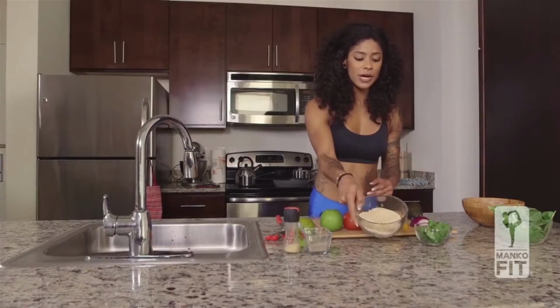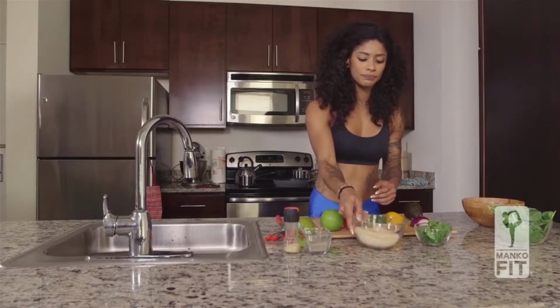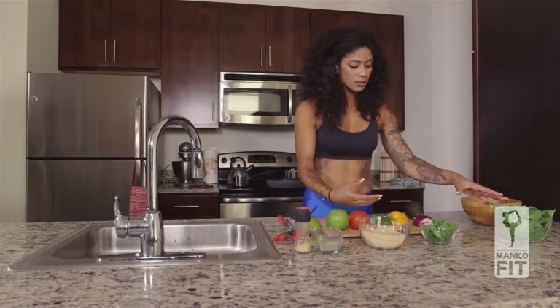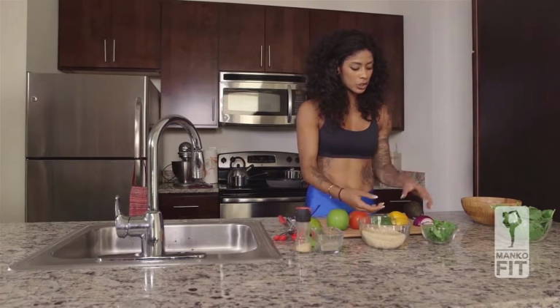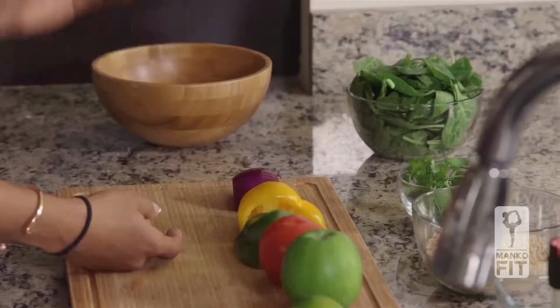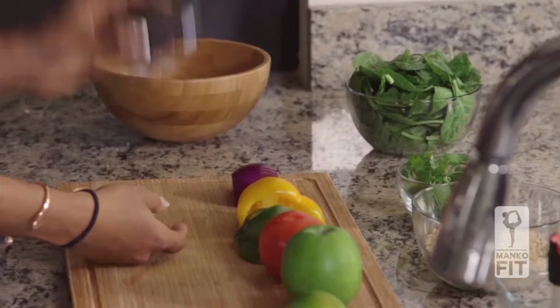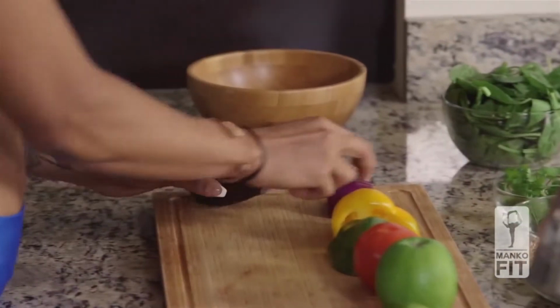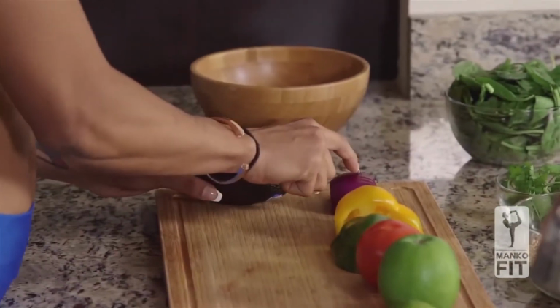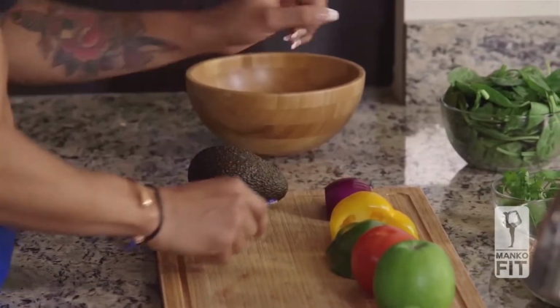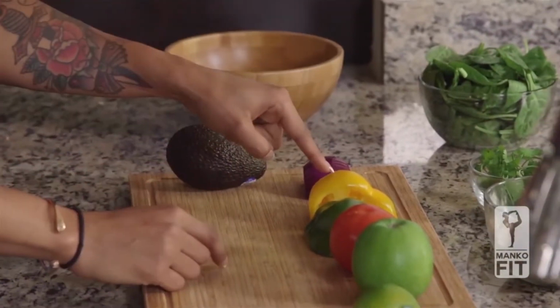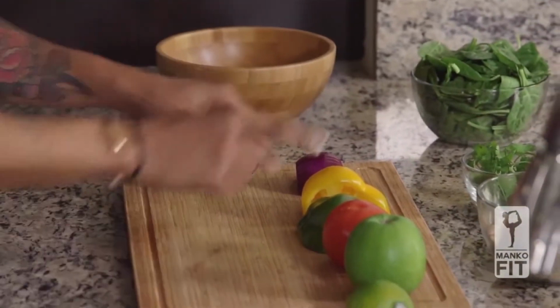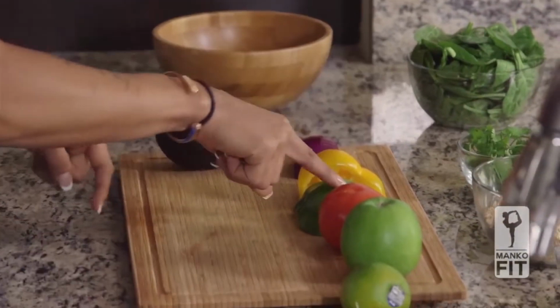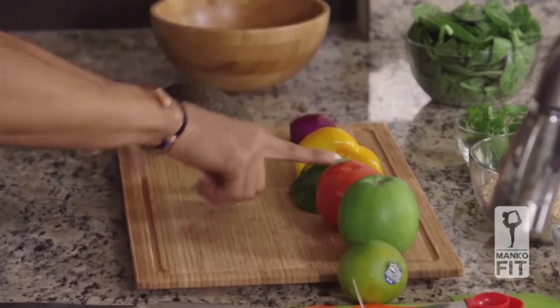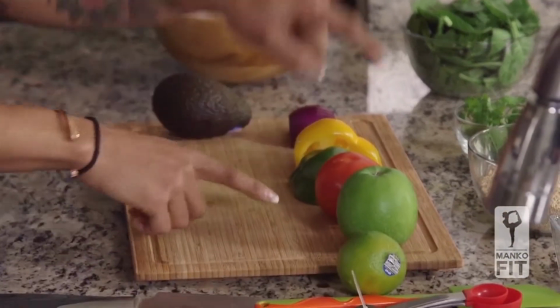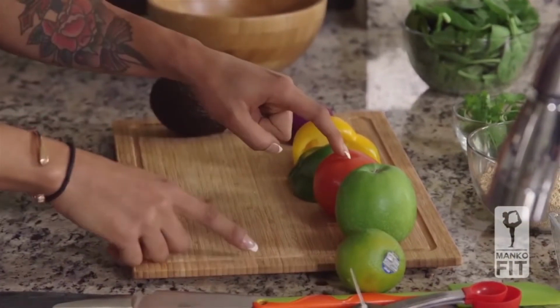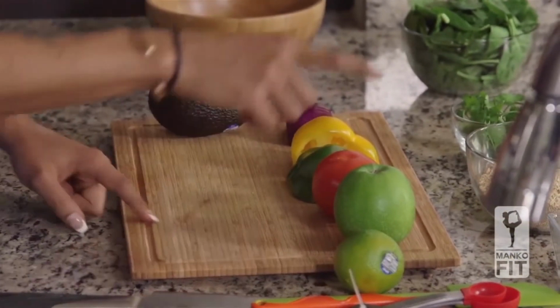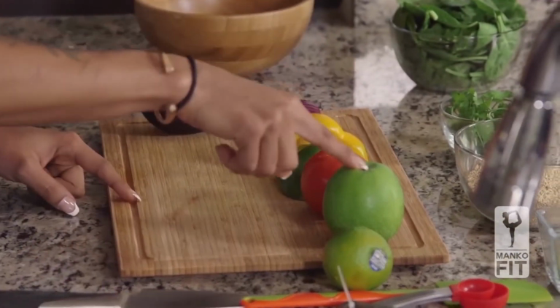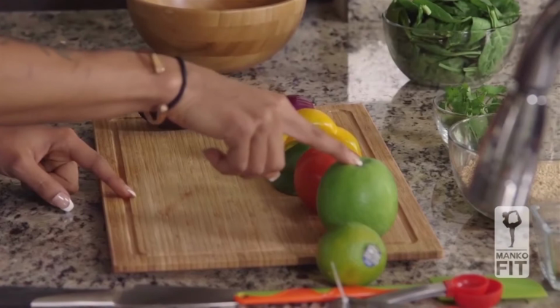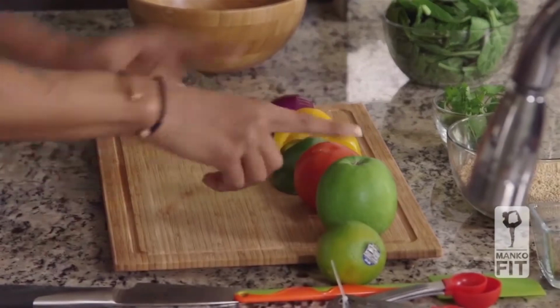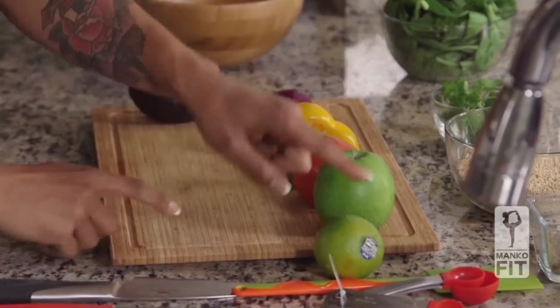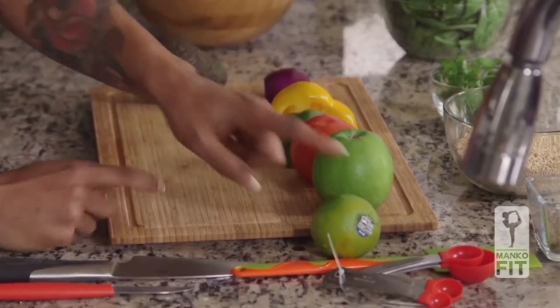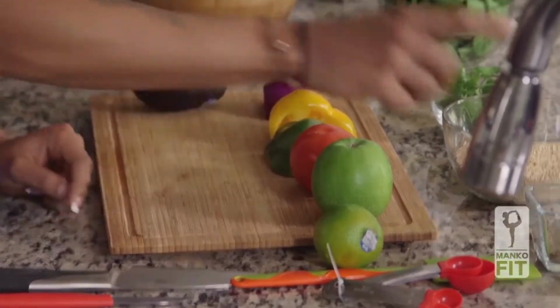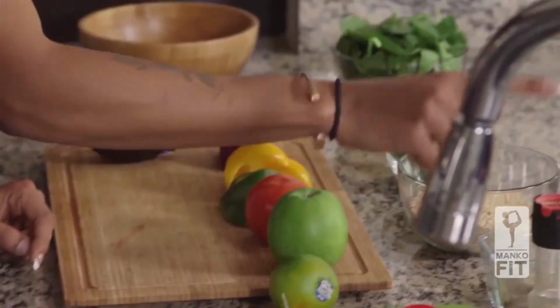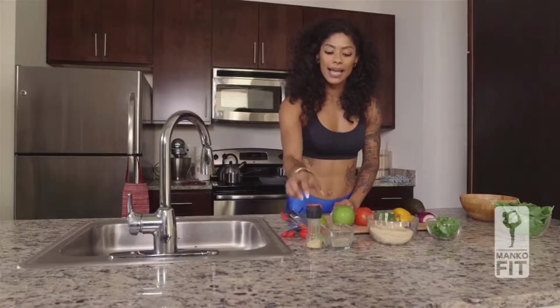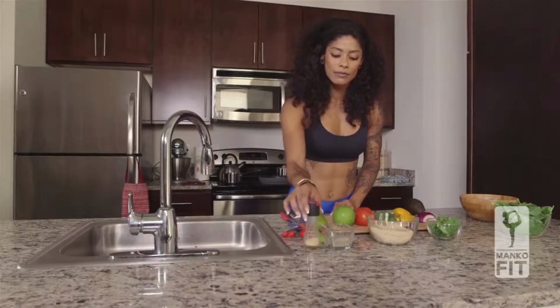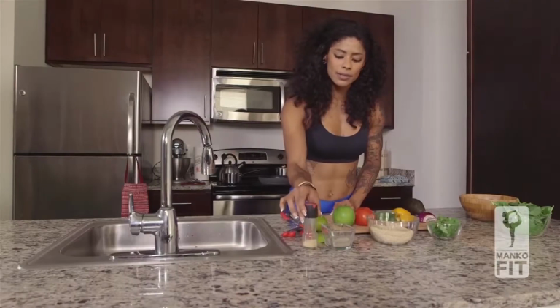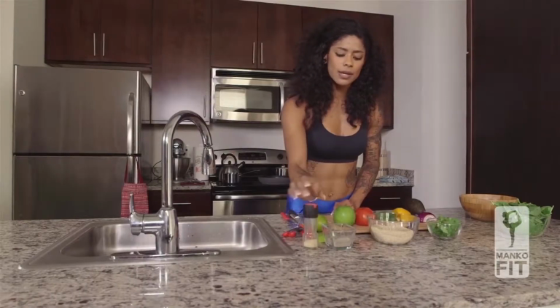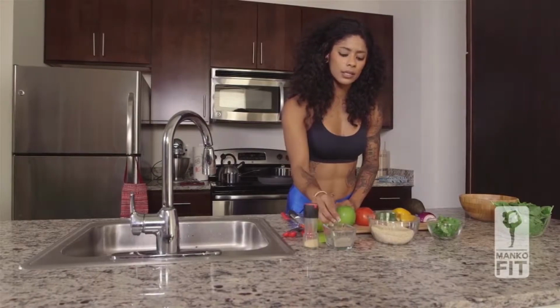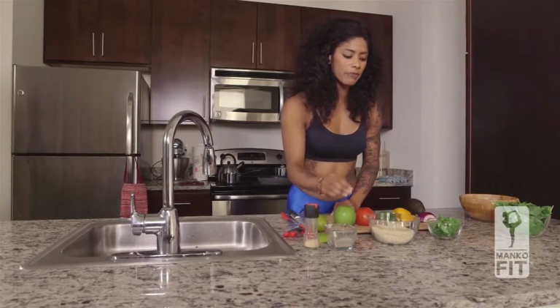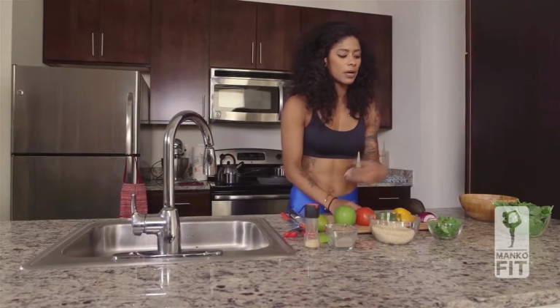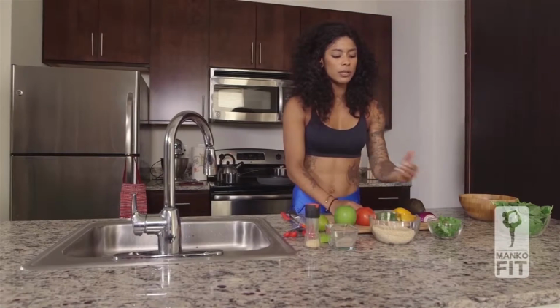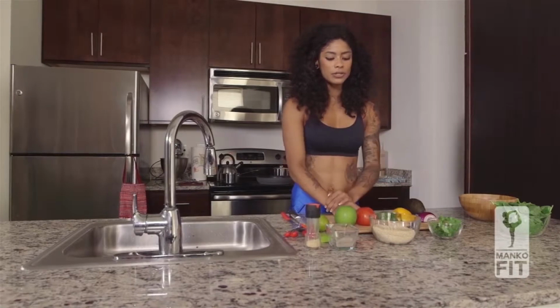The ingredients are quinoa, spinach, avocado, red onion, yellow pepper, green pepper, tomatoes, an apple, lime, sea salt, a little bit of pepper, and some cilantro.